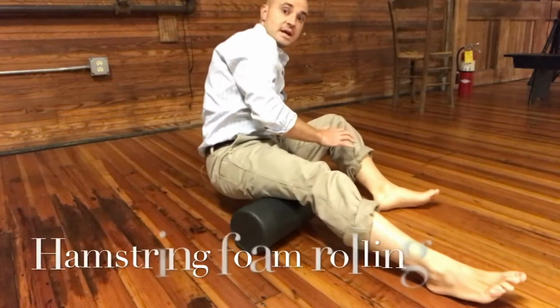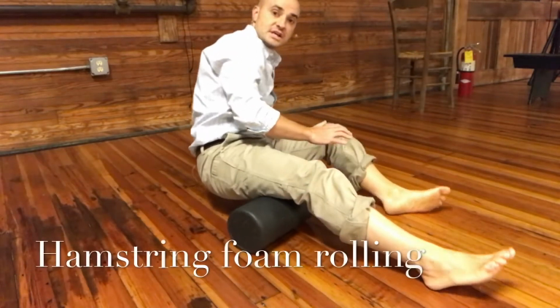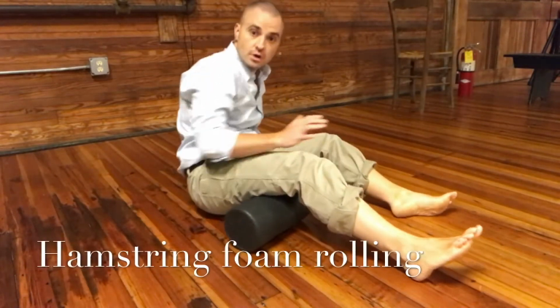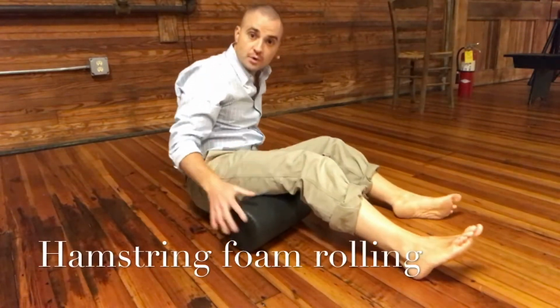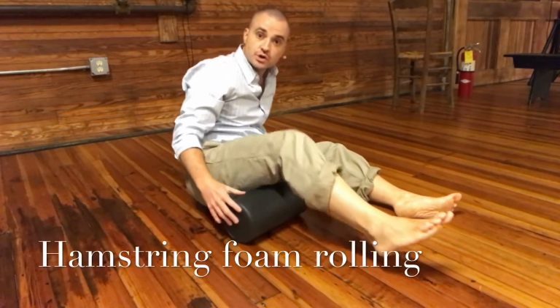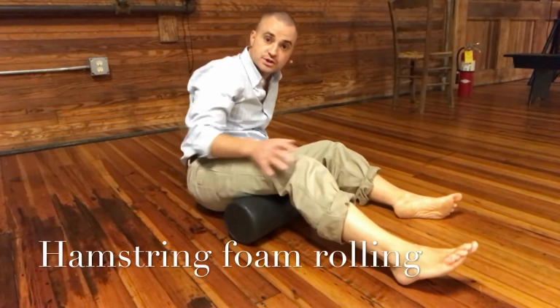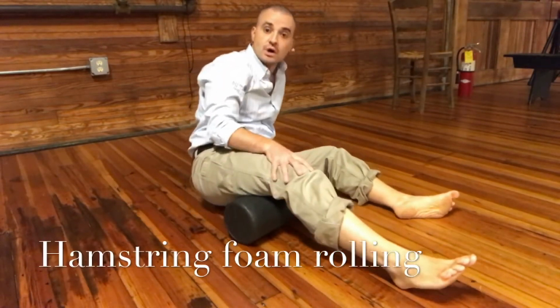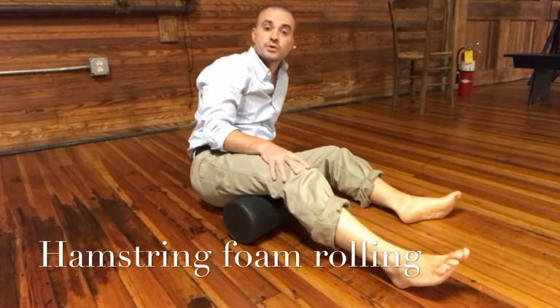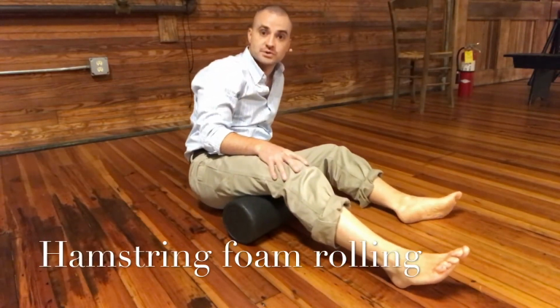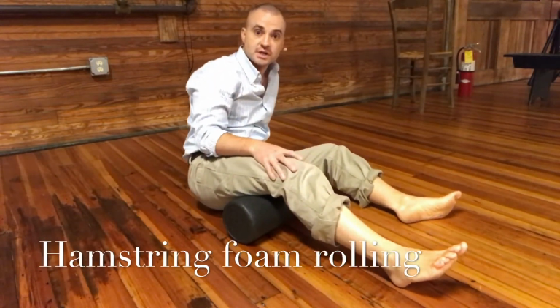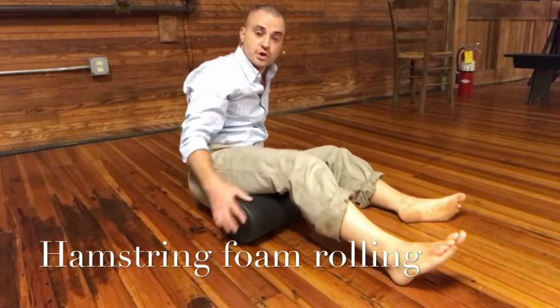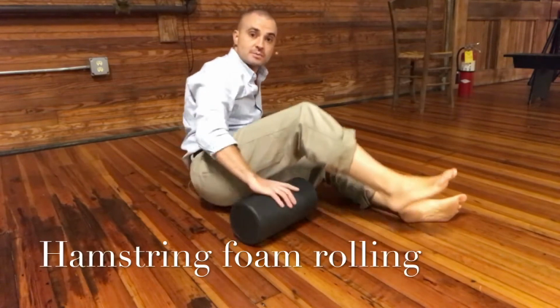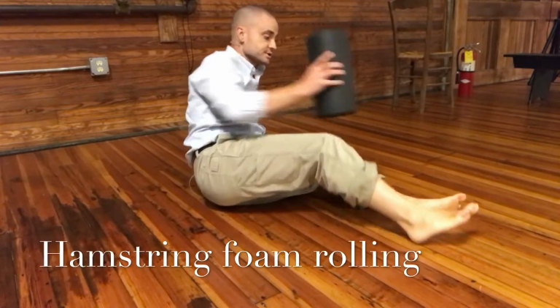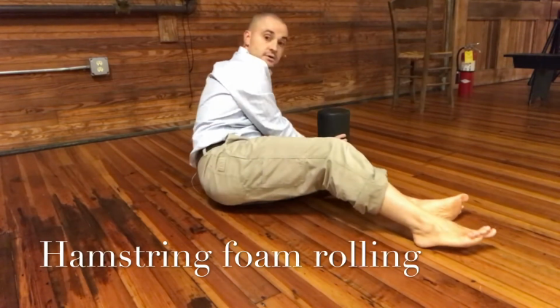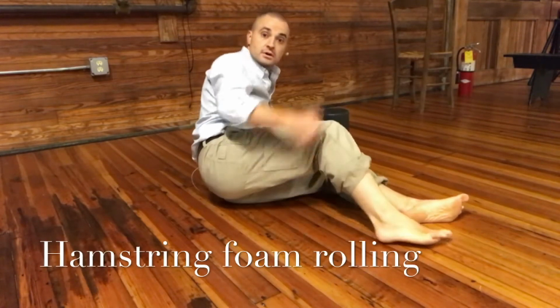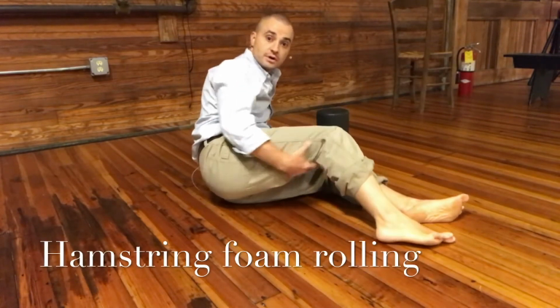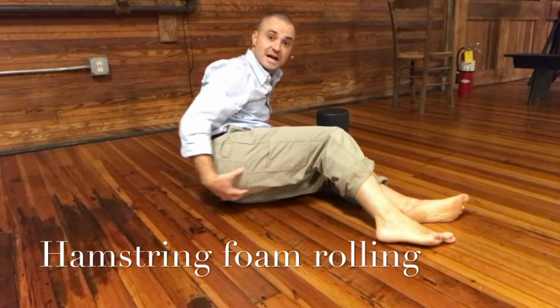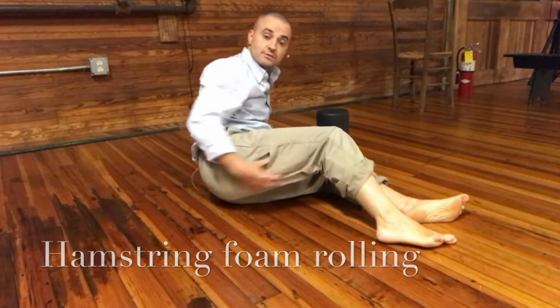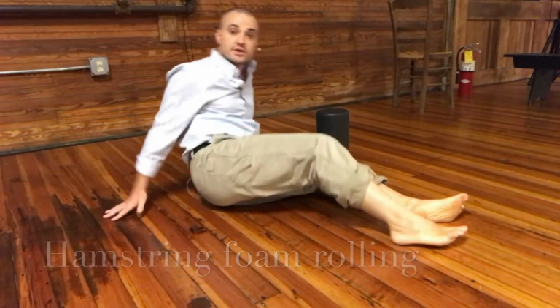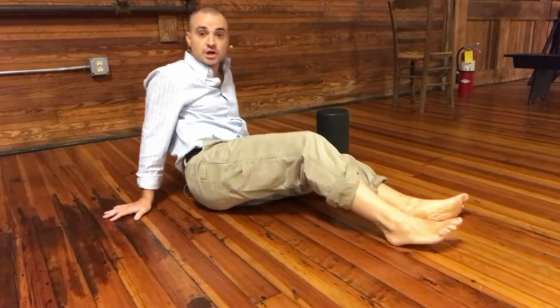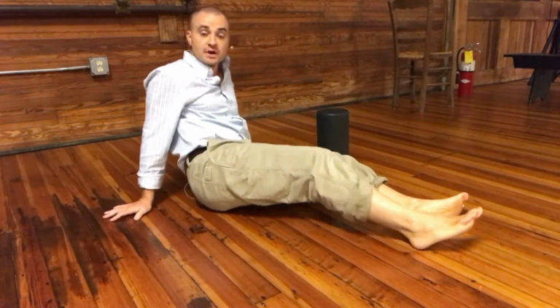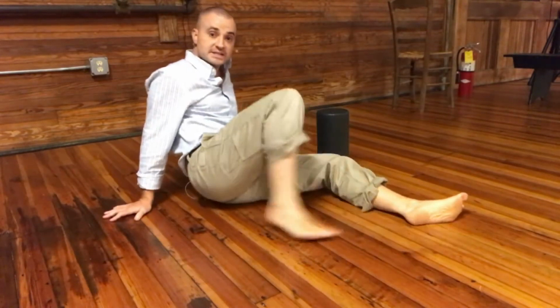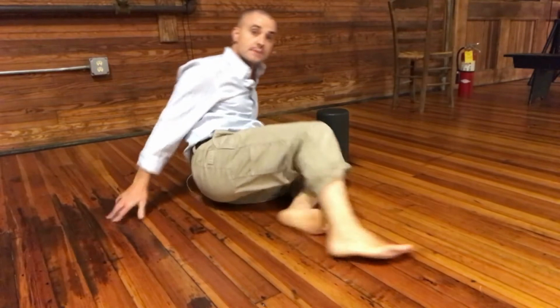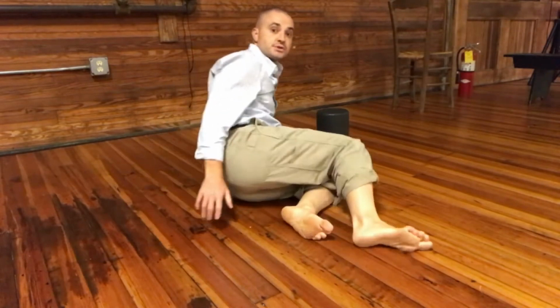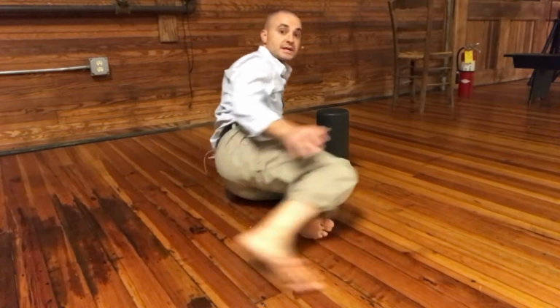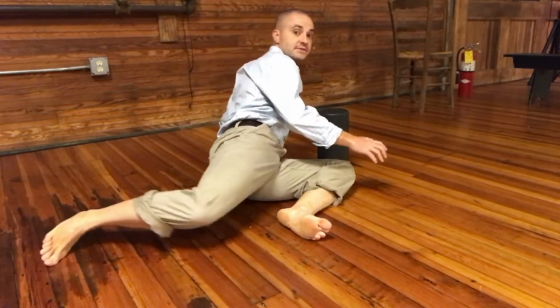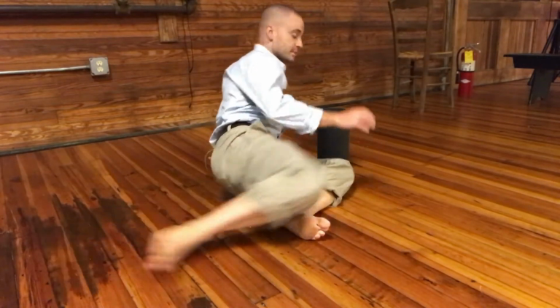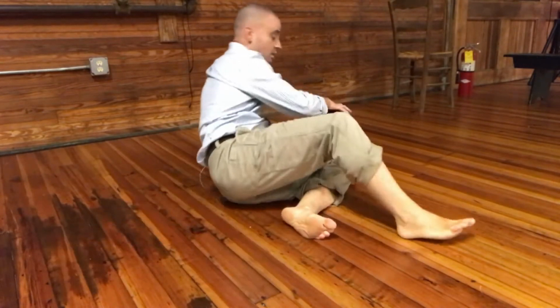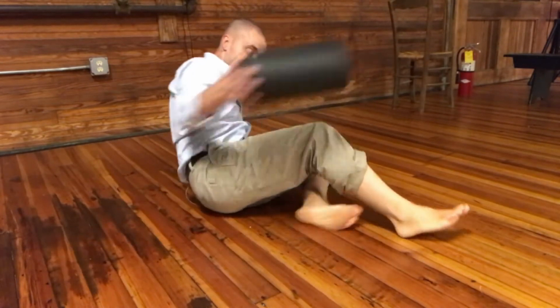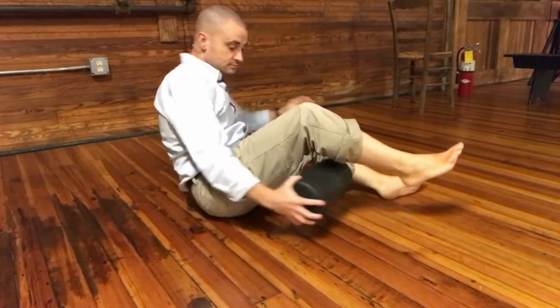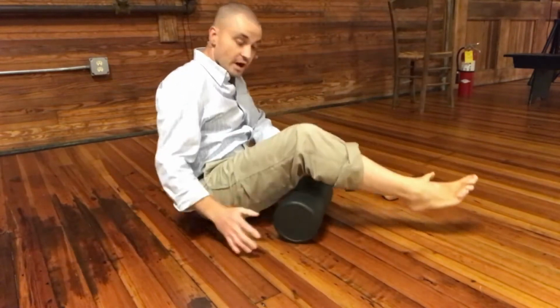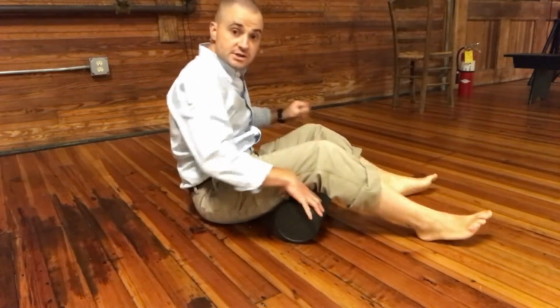In this video I'm going to show you how to foam roll your hamstrings. Your hamstring muscles are right here — they're in charge of flexing the knee but also extending the hip.